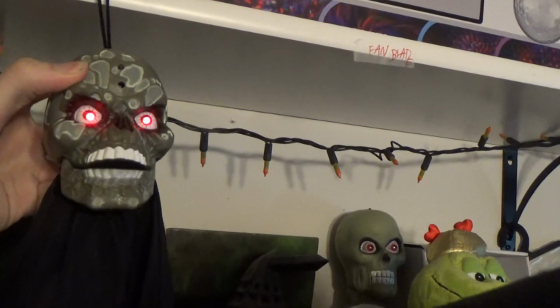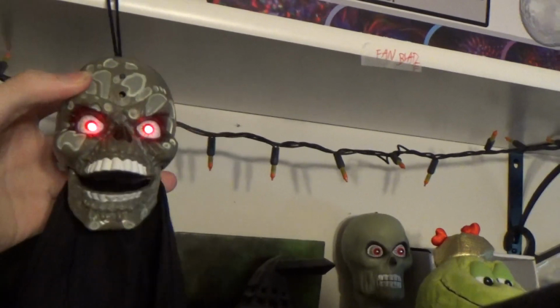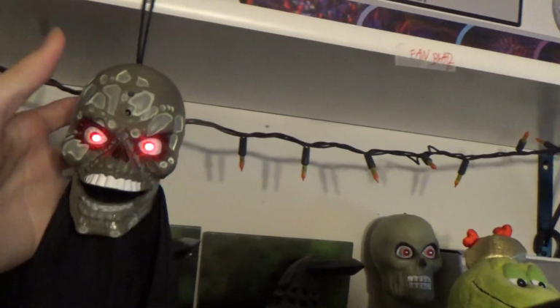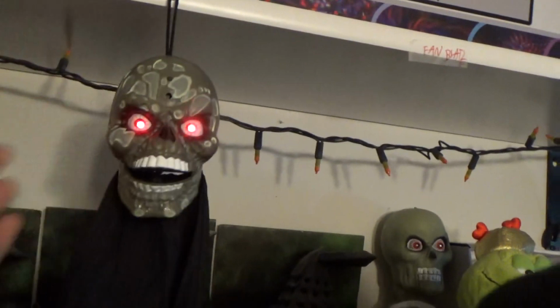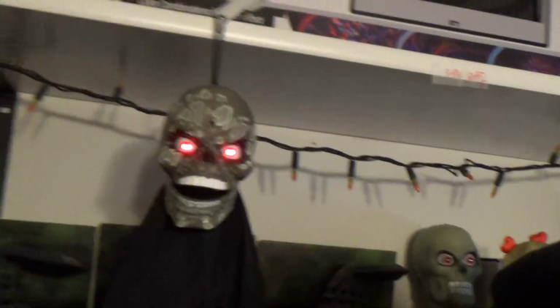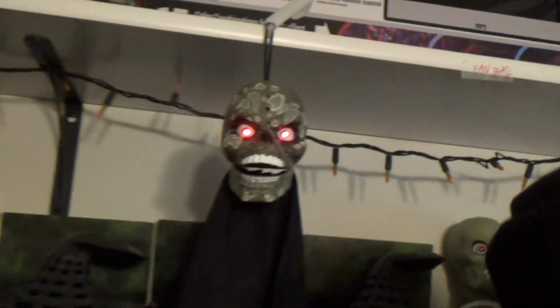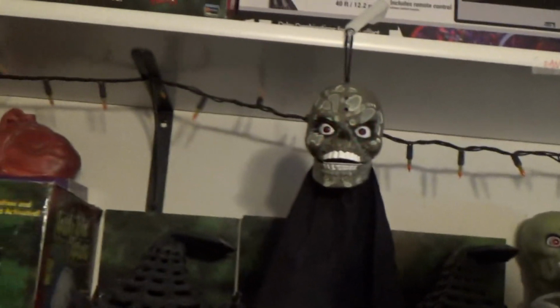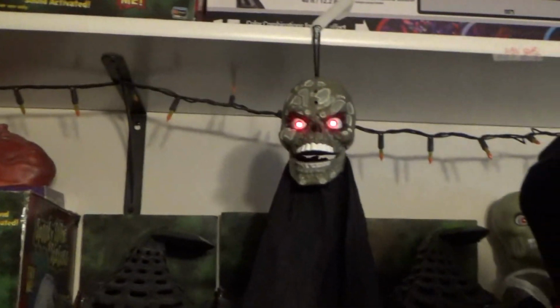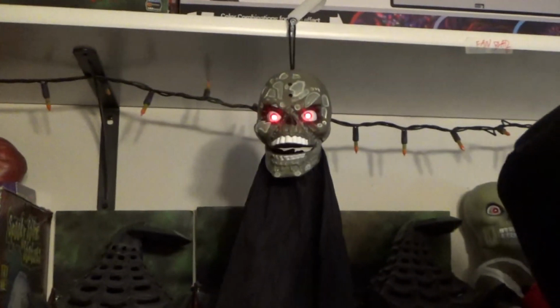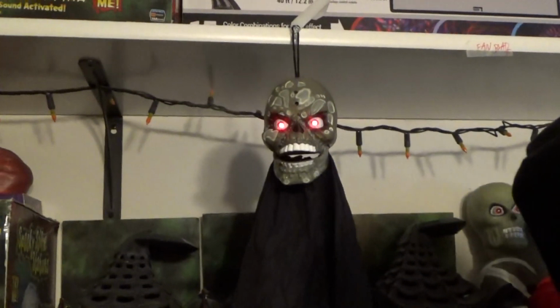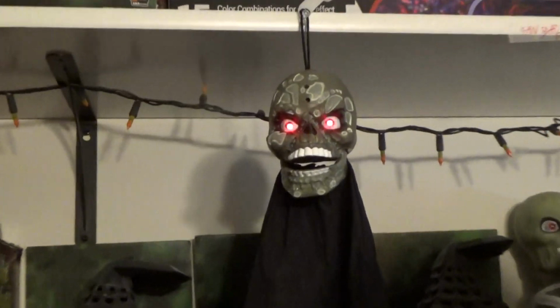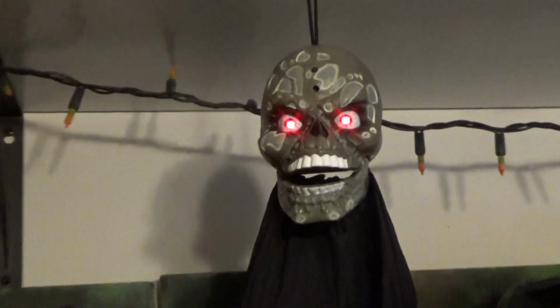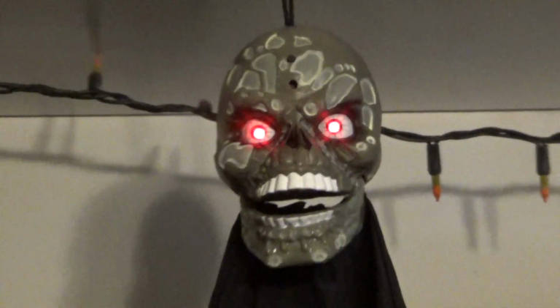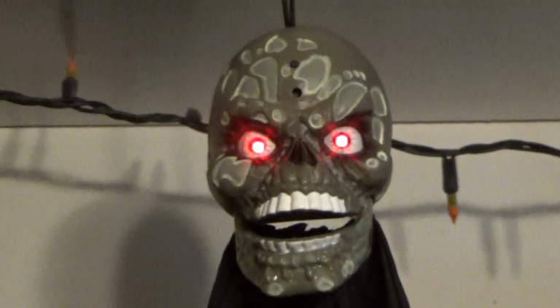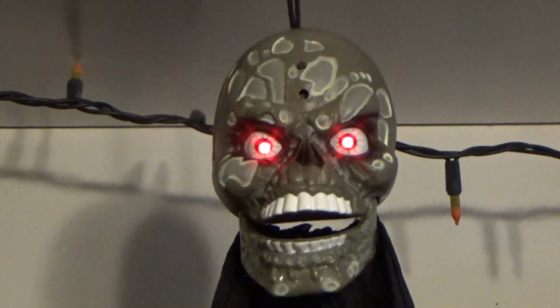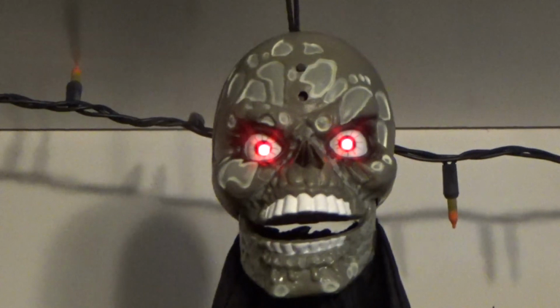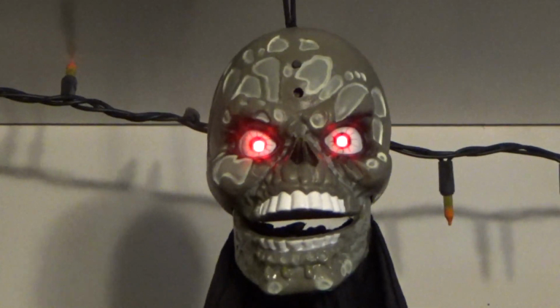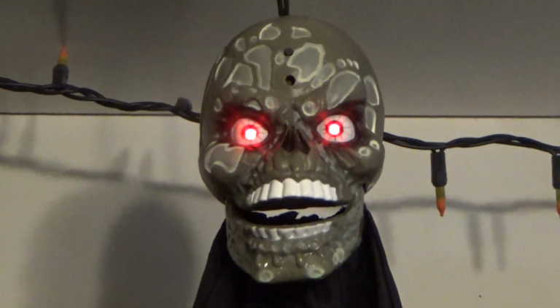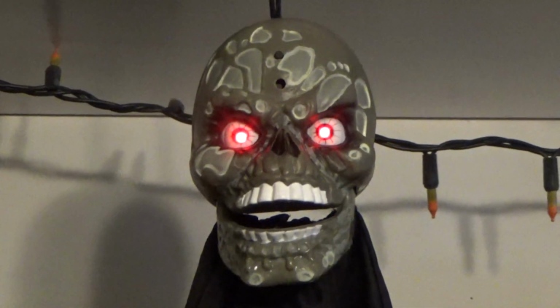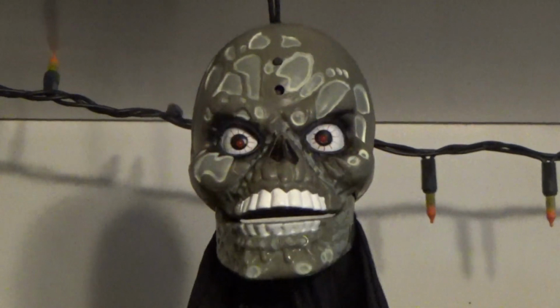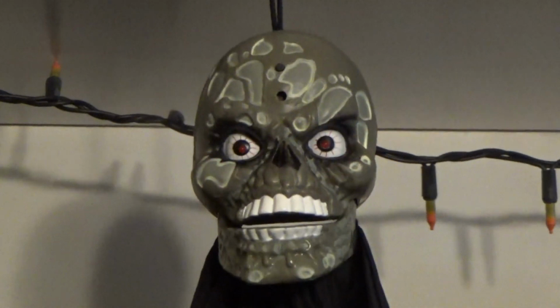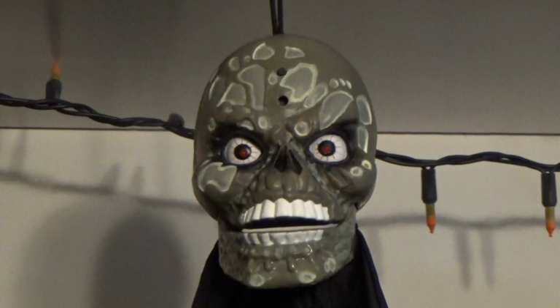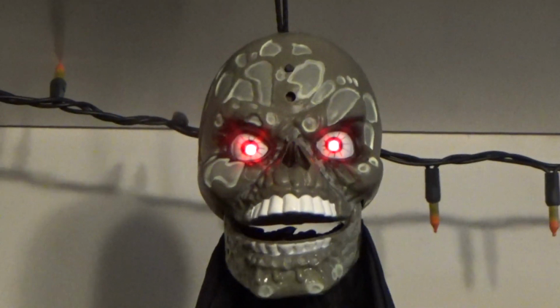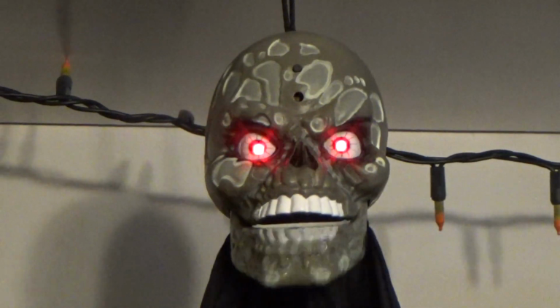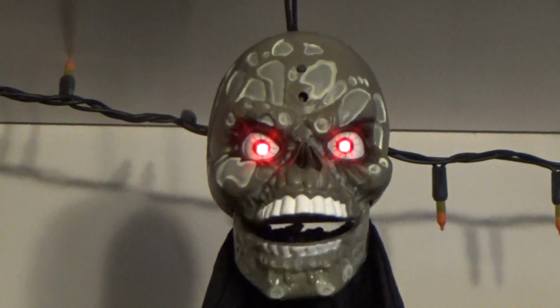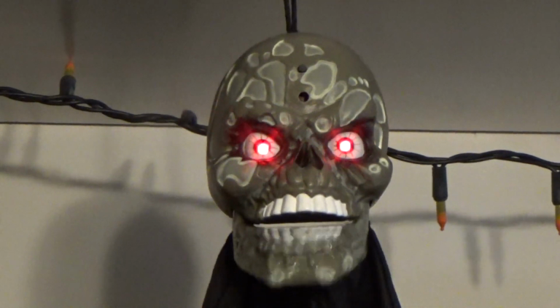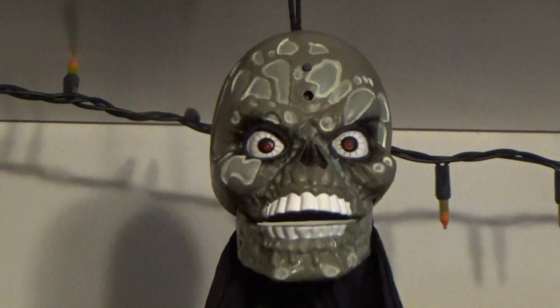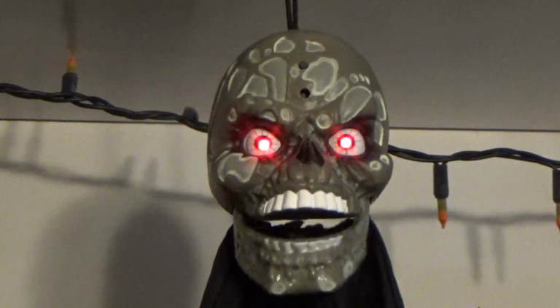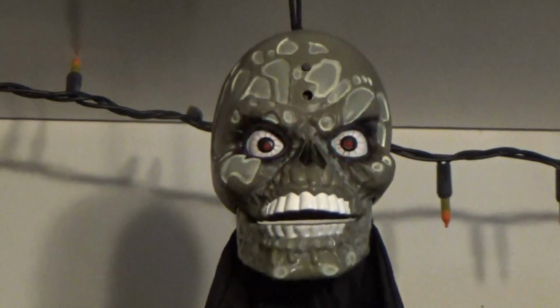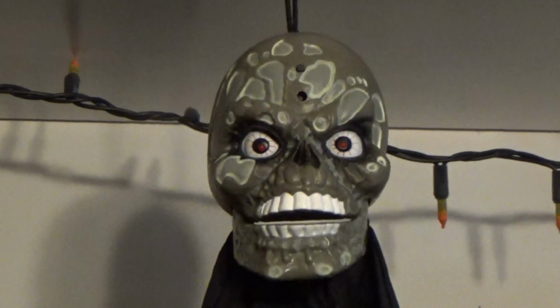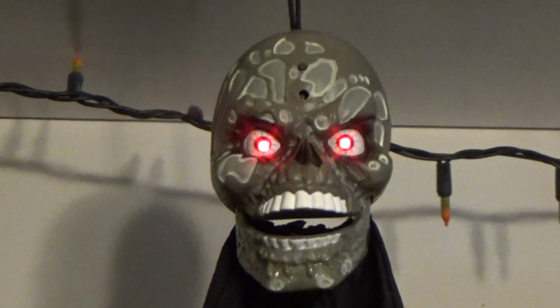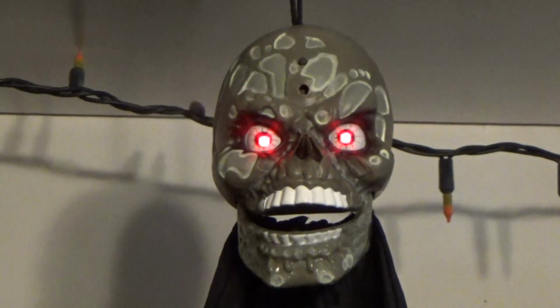Trick or treat! Woo-hoo! Boo! Ha-ha-ha-ha-ha-ha-ha-ha-ha-ha!